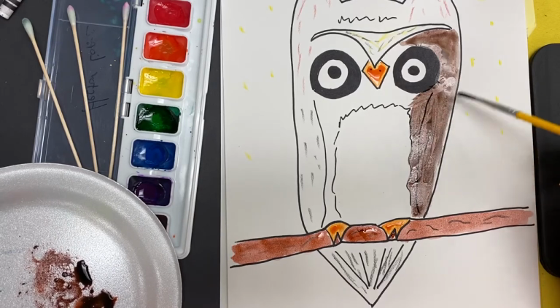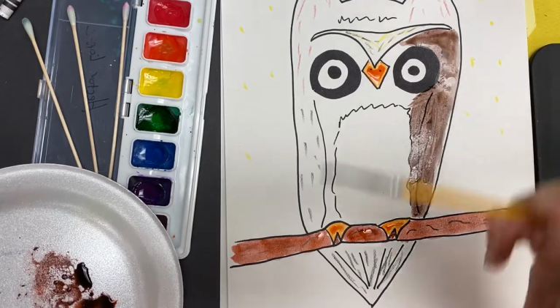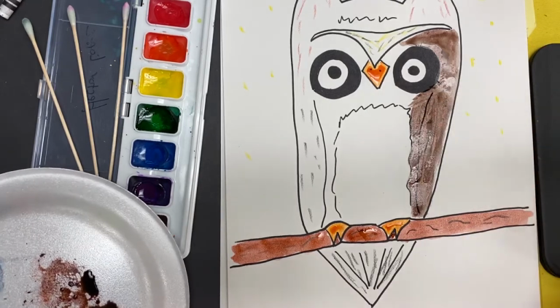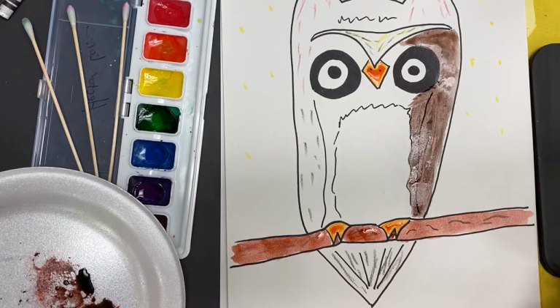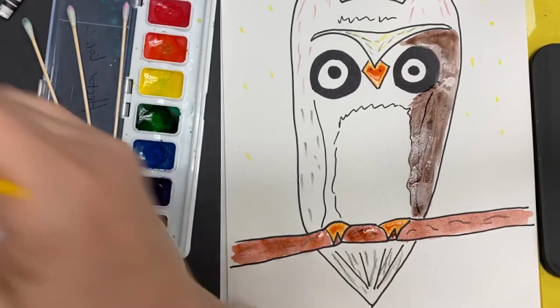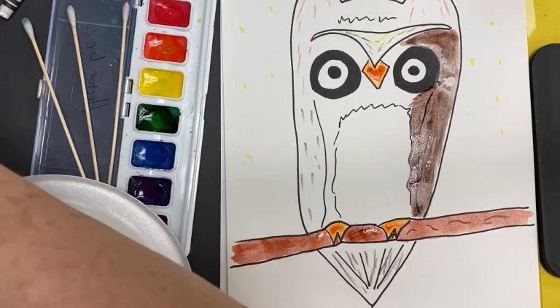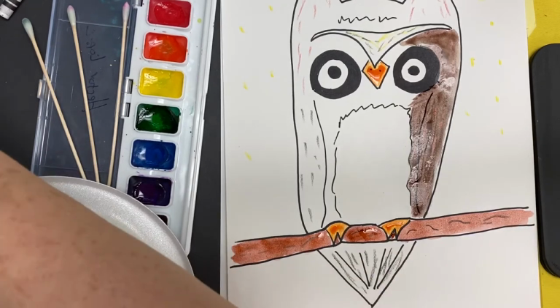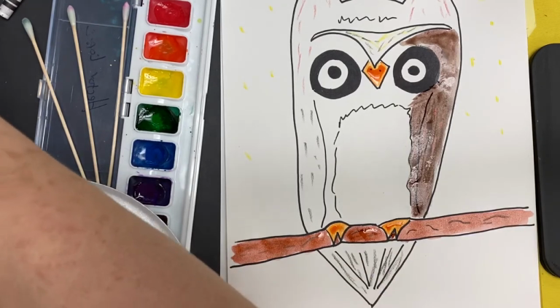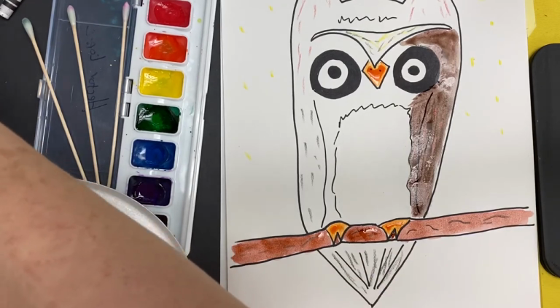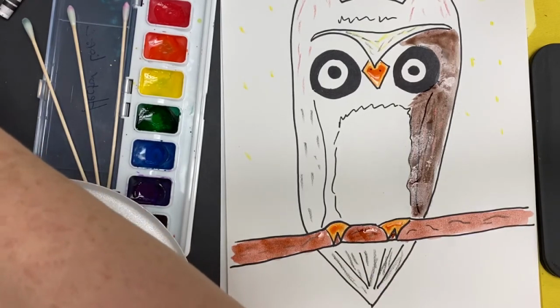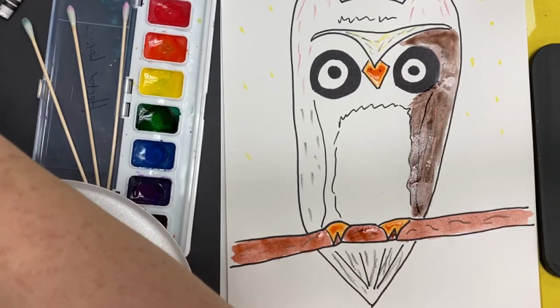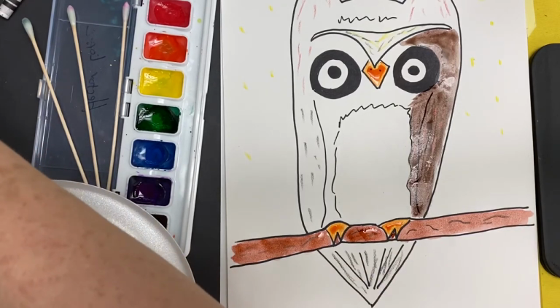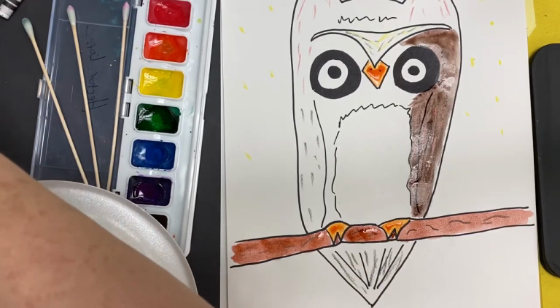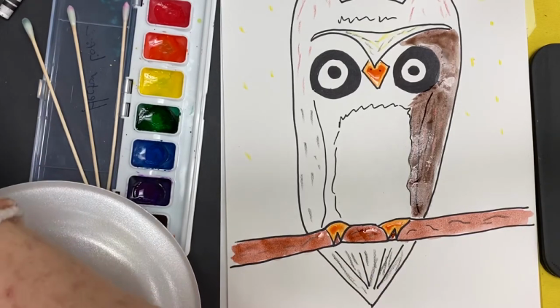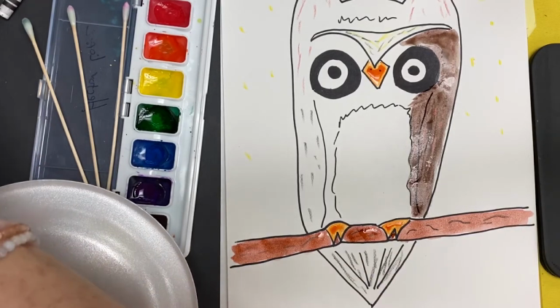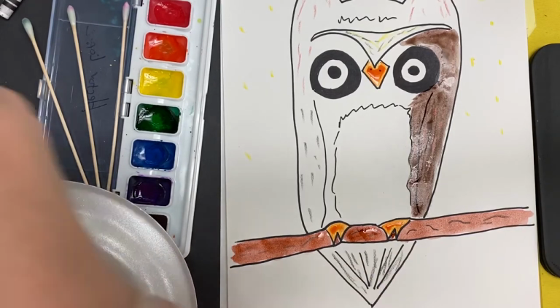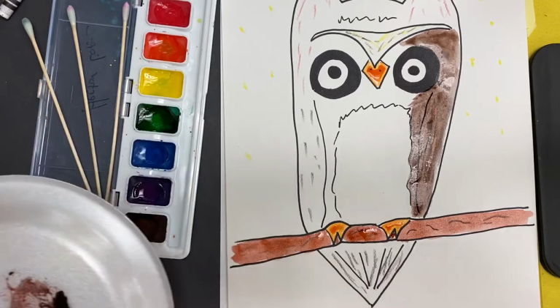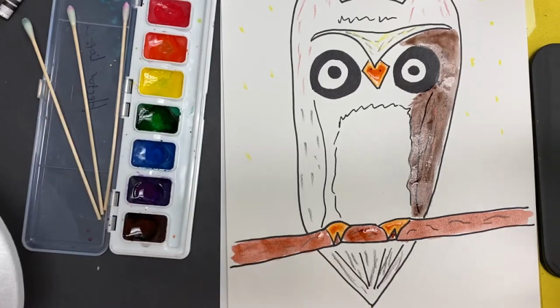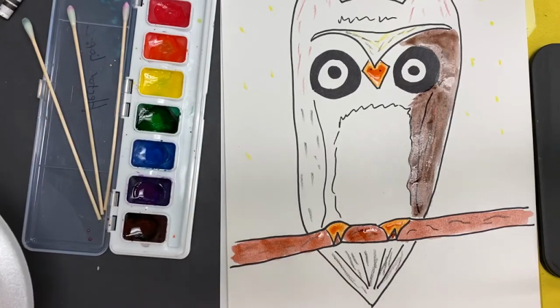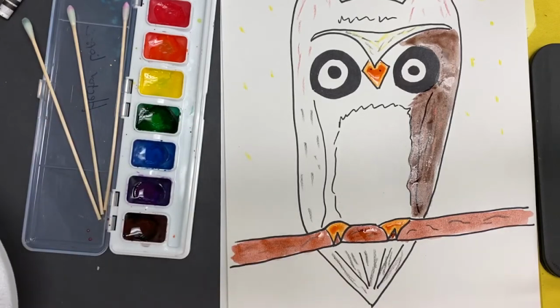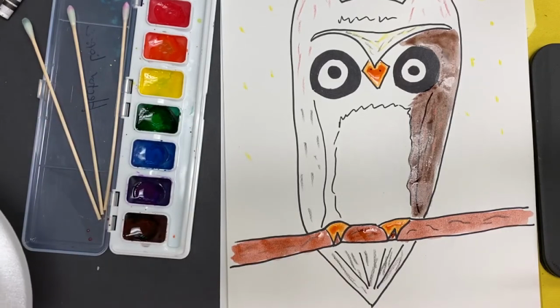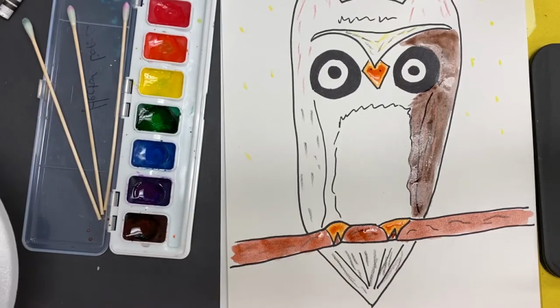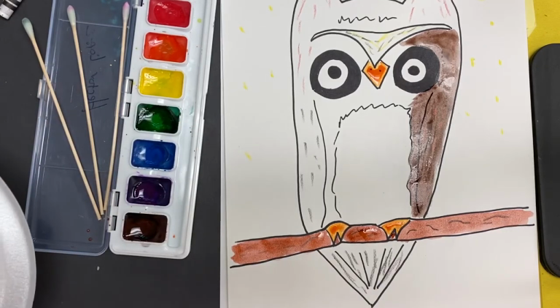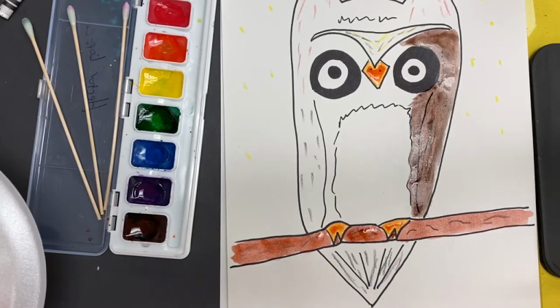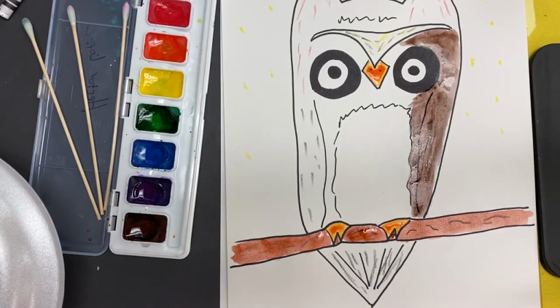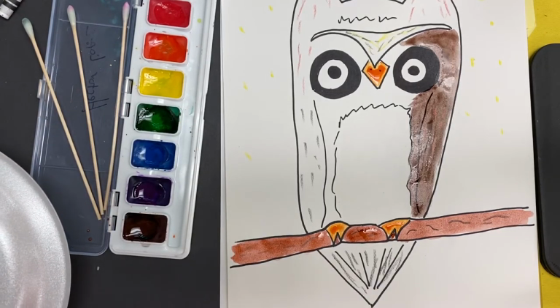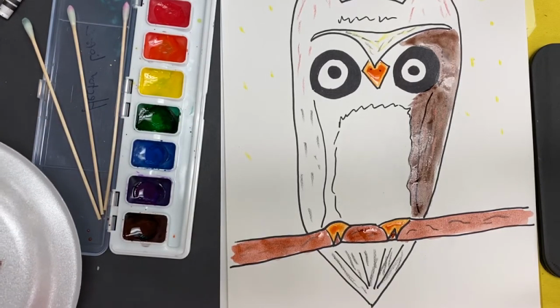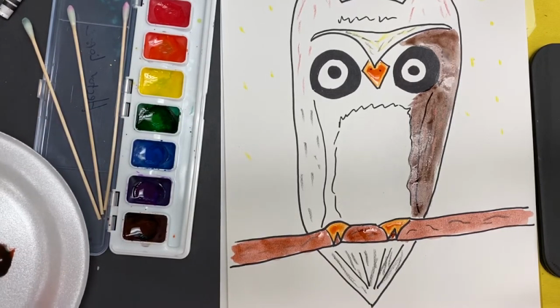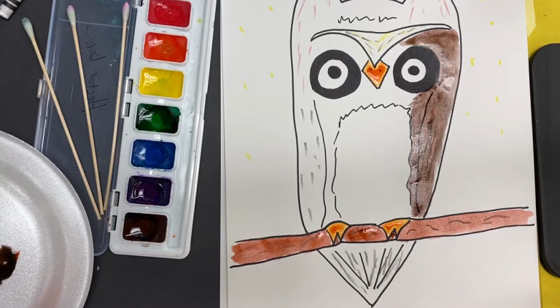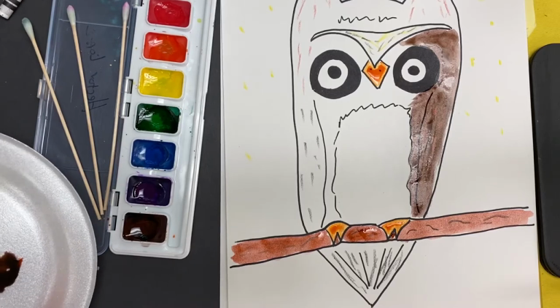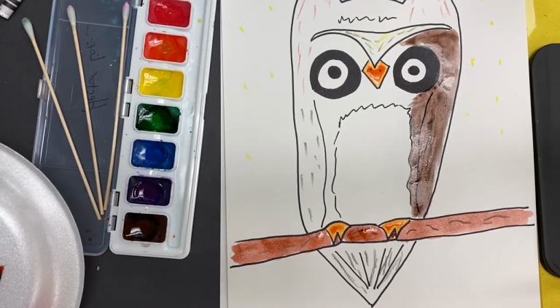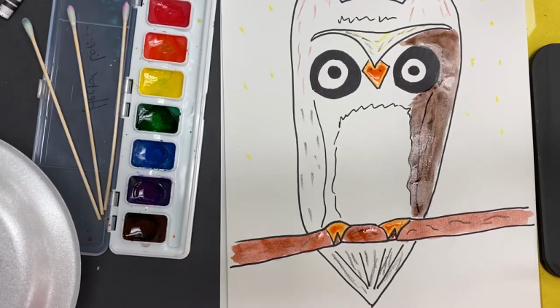And that's how you watercolor. You're going to color the whole picture — the background, the owl. Your owl can be any colors you want. I have no problem with fantasy owls that are different colors.